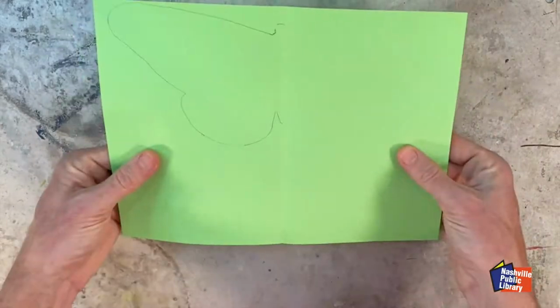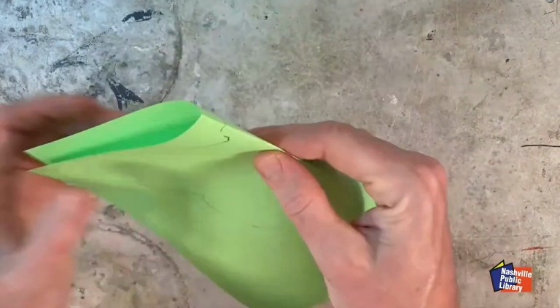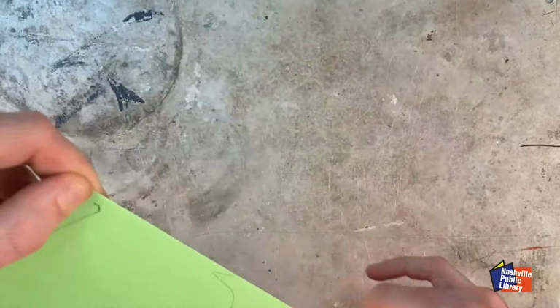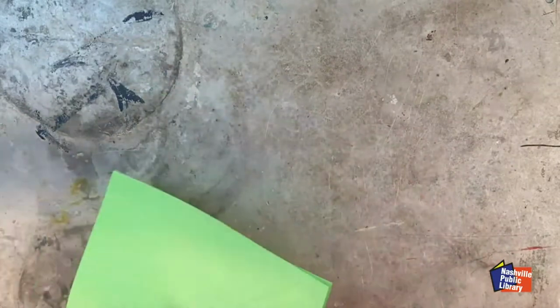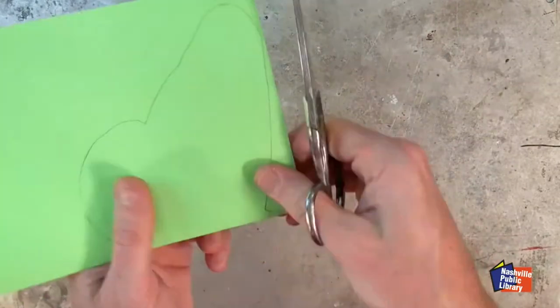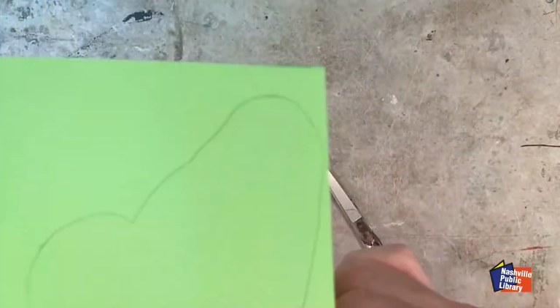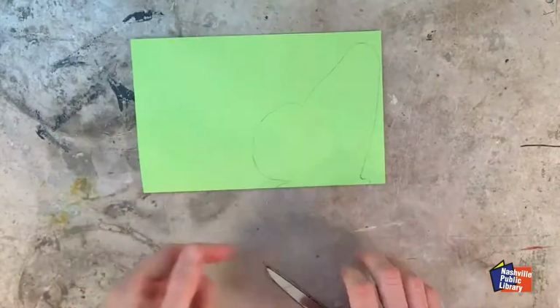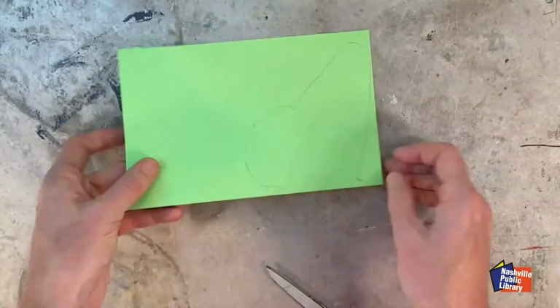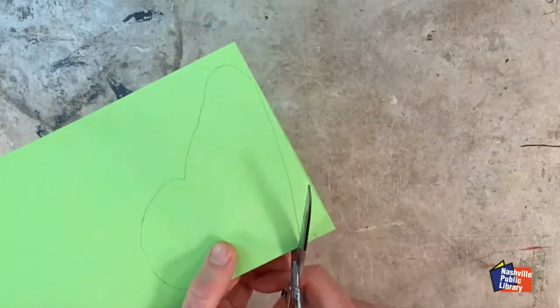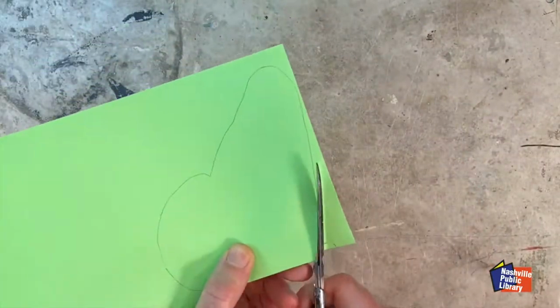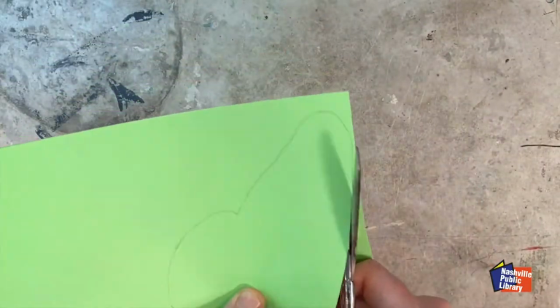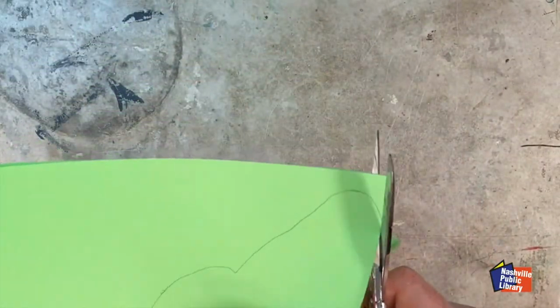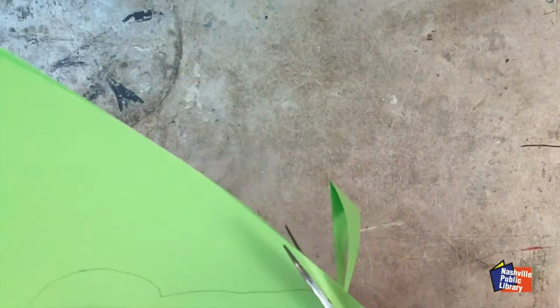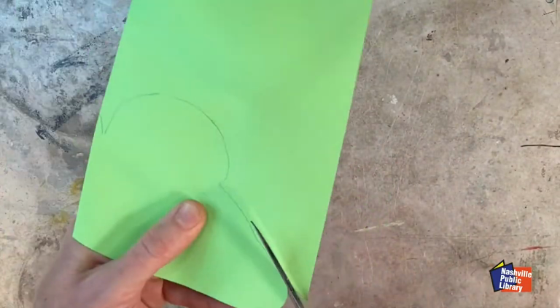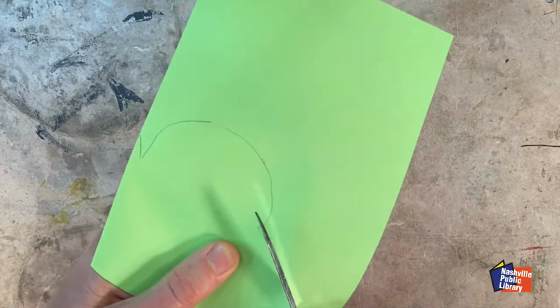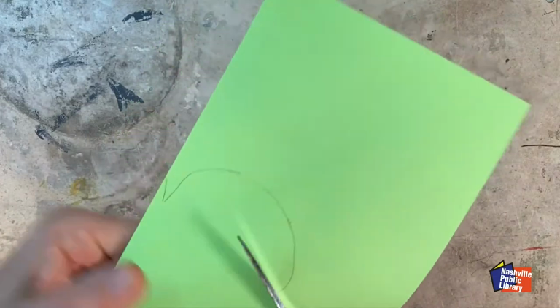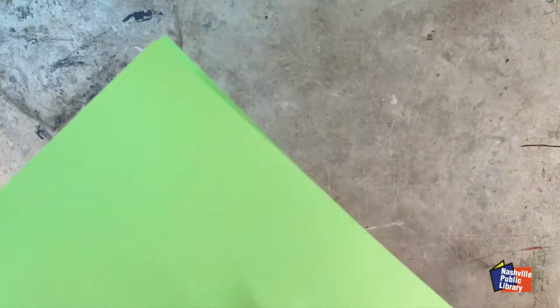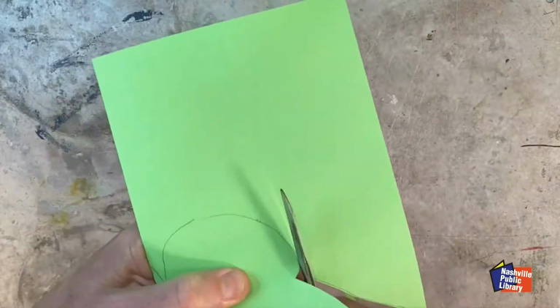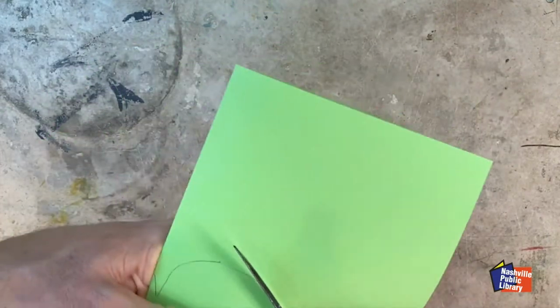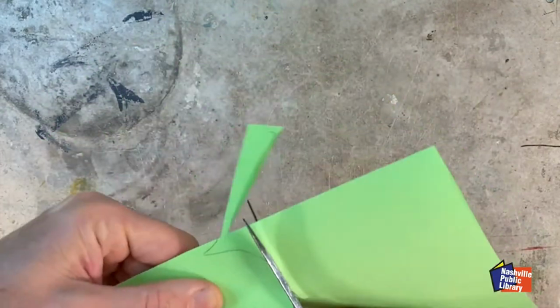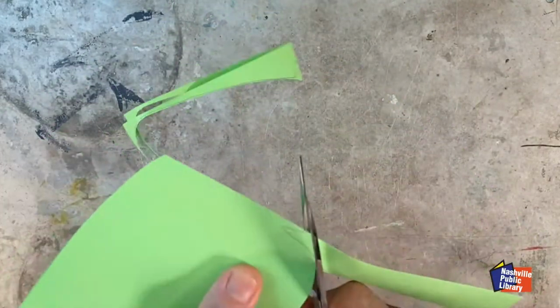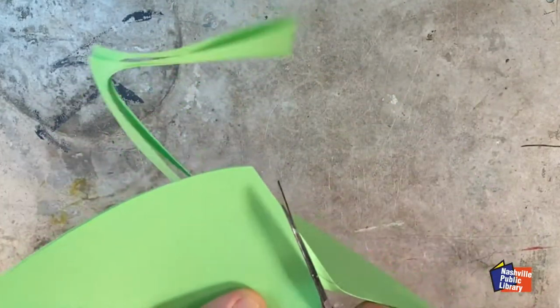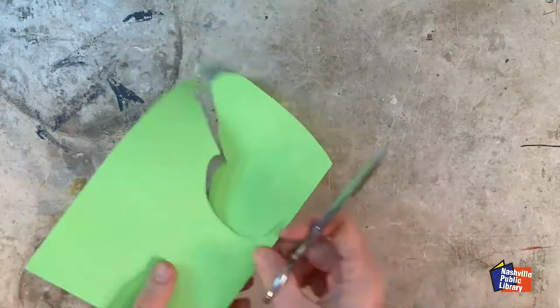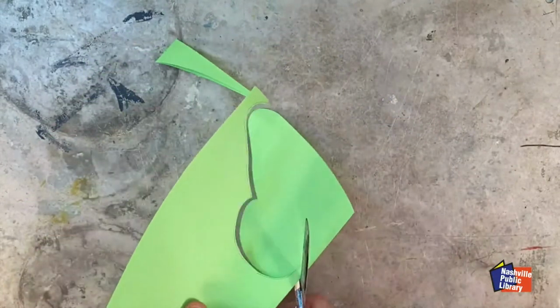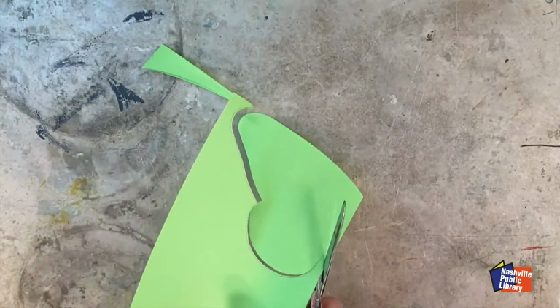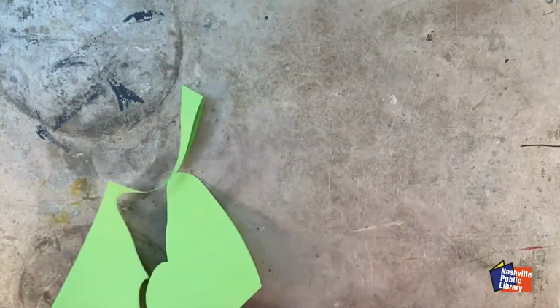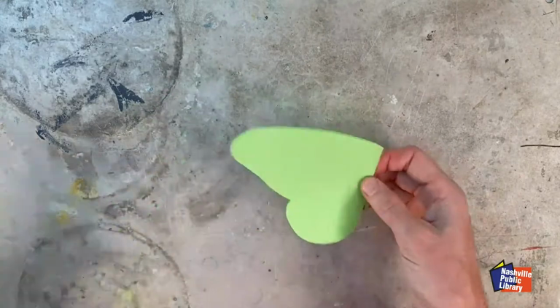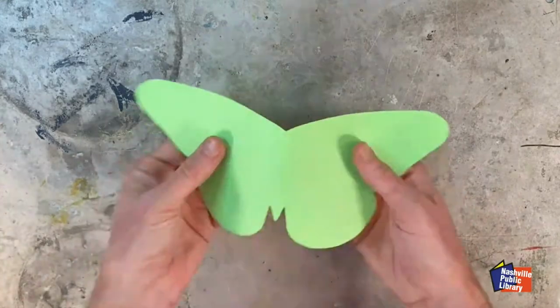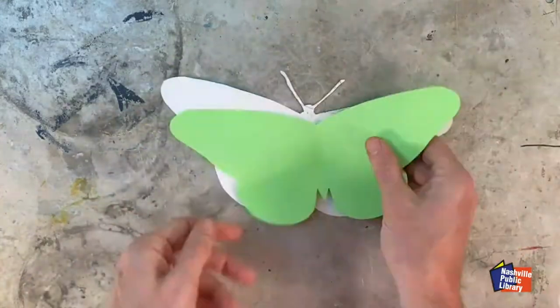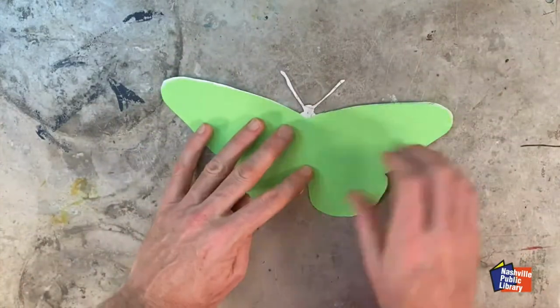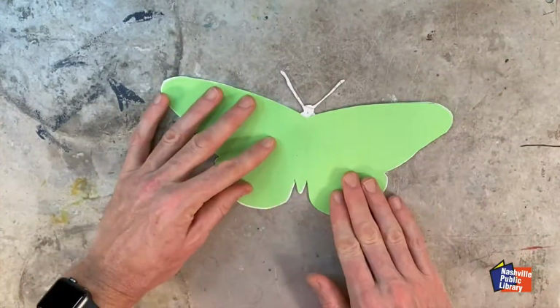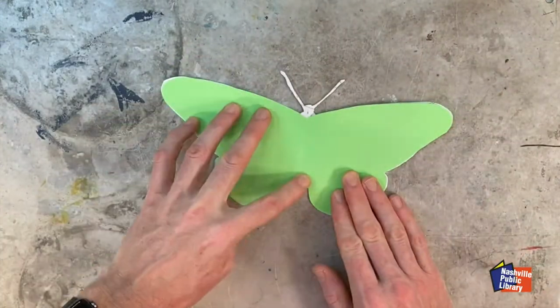You only need to trace the butterfly onto one side, then fold the paper in reverse of the original fold and use scissors to cut within the line you just traced. This way your insert will fit neatly inside and not show until the card is opened.